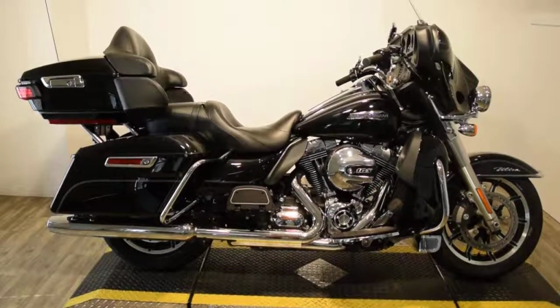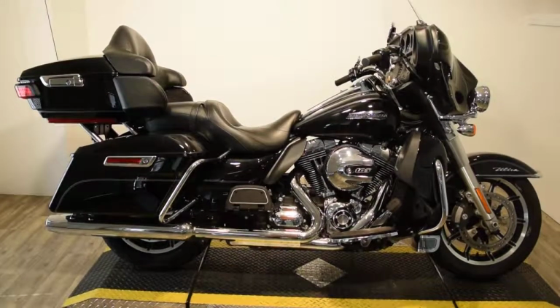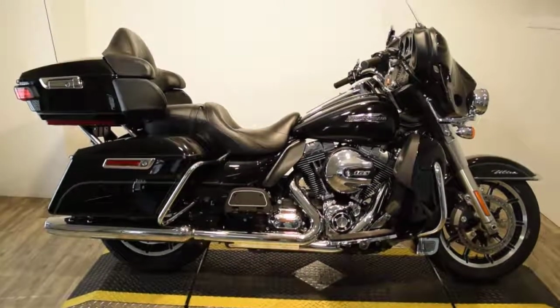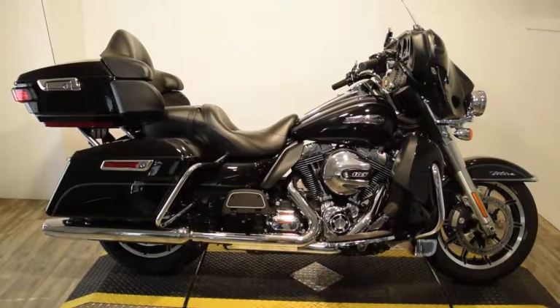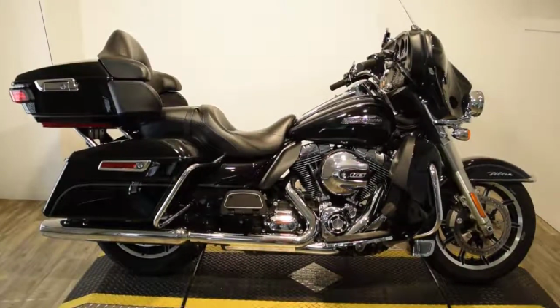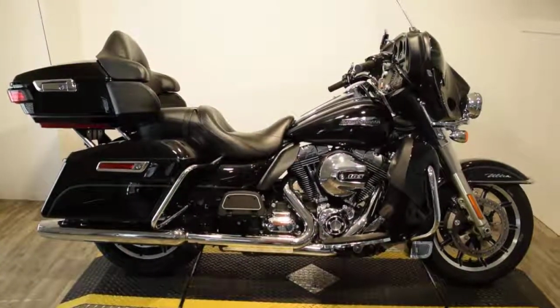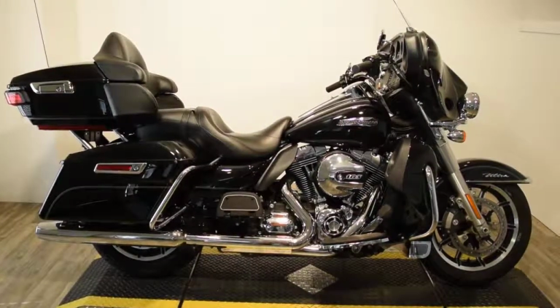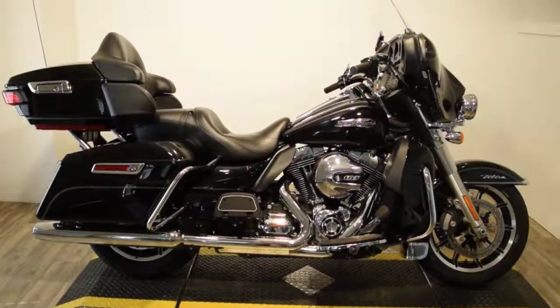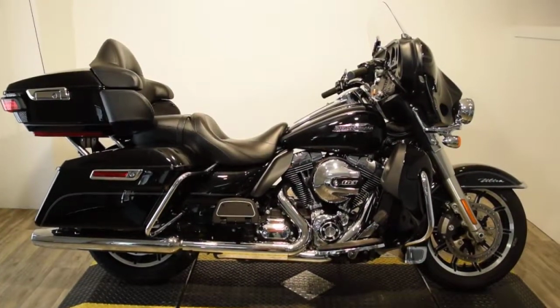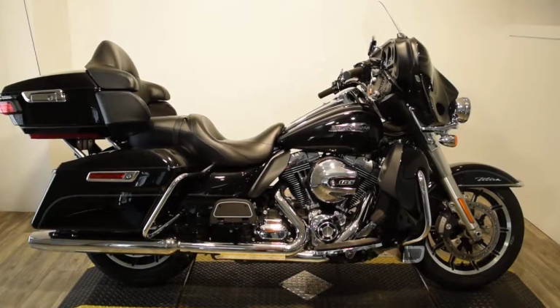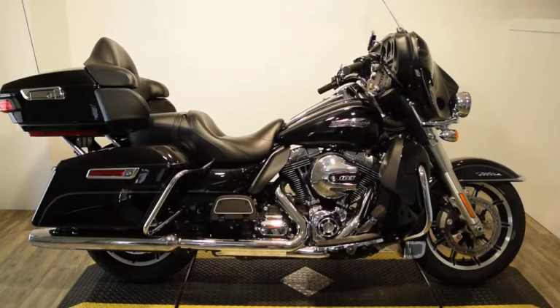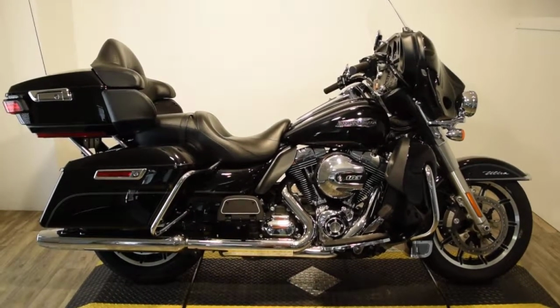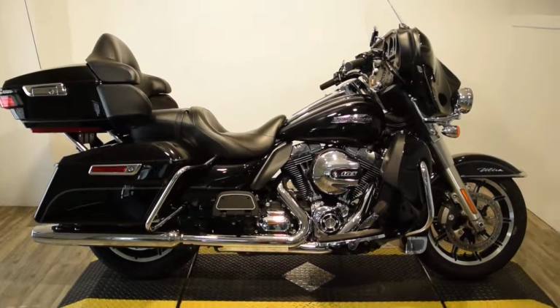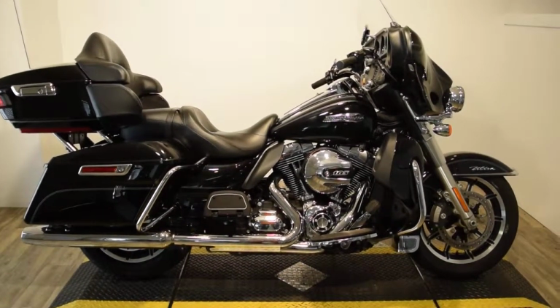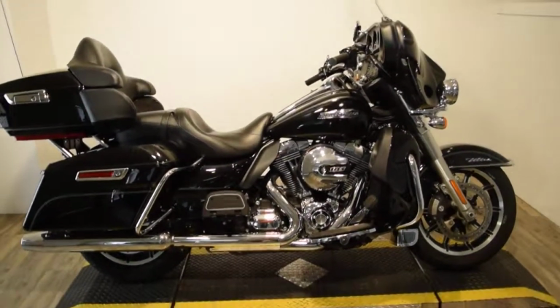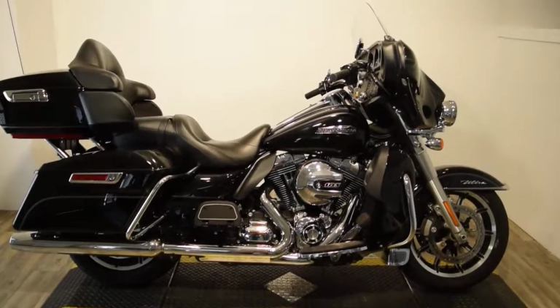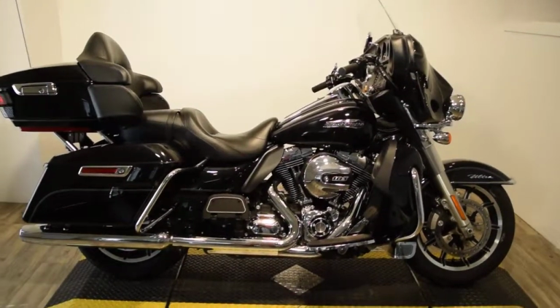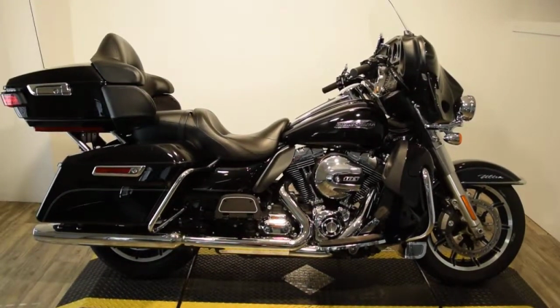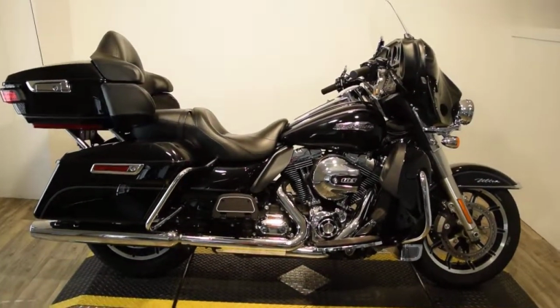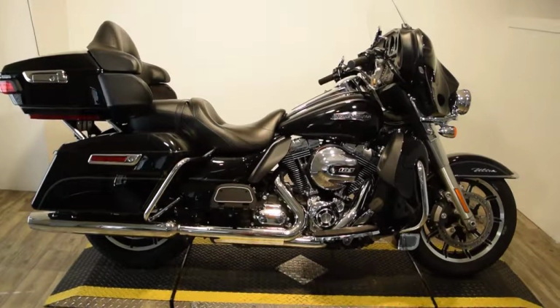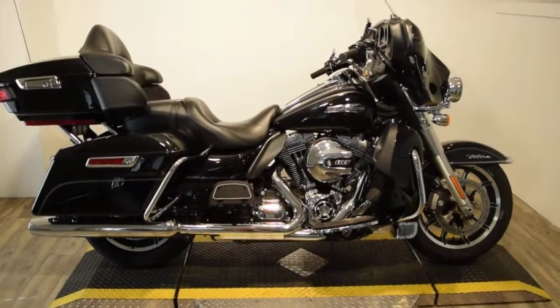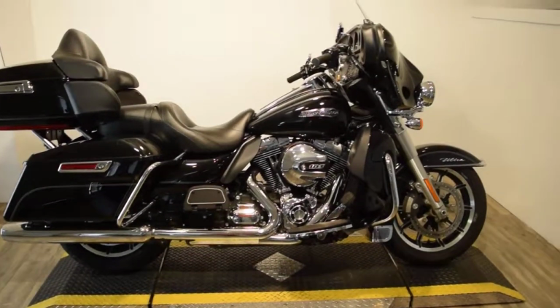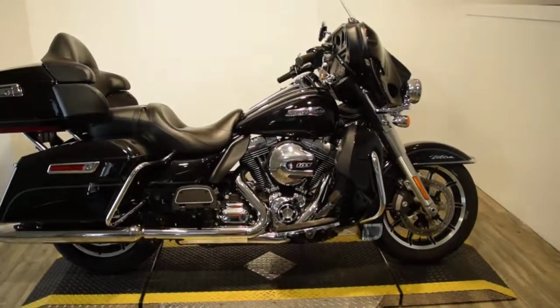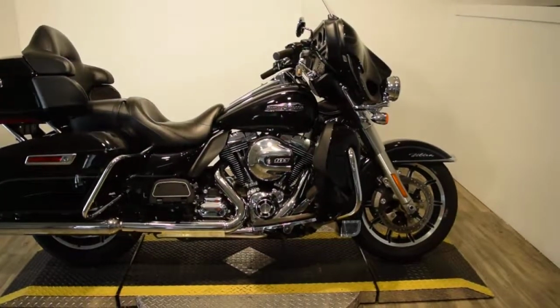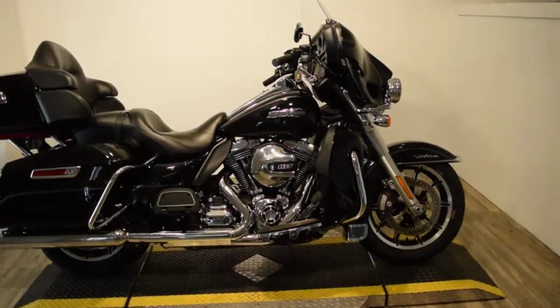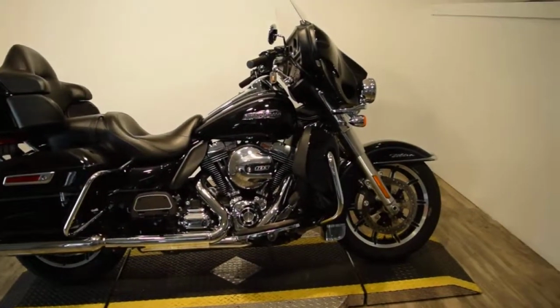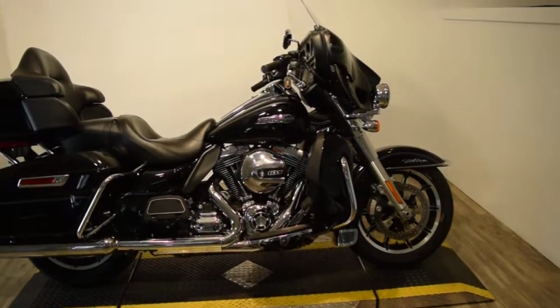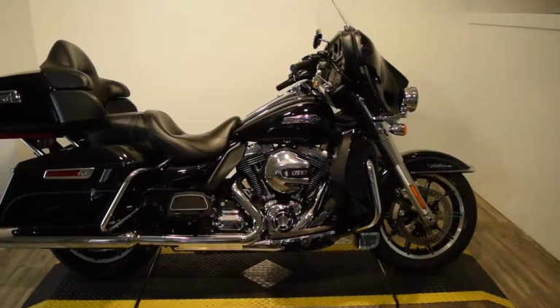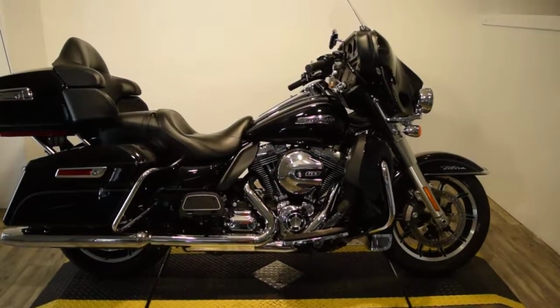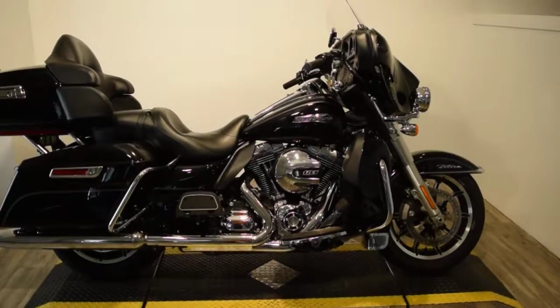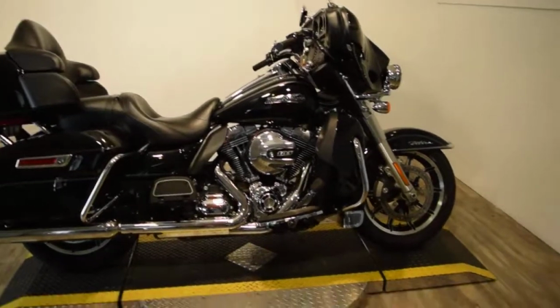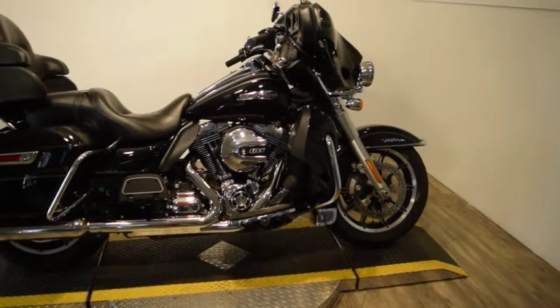Monster Power Sports is offering this 2016 Harley-Davidson Ultra Classic. It's a 103 motor. It's got ABS. Pretty much other than that, it's all stock. This bike has been service and safety inspected and is ready for the road.